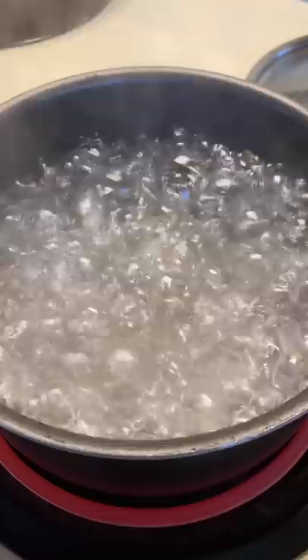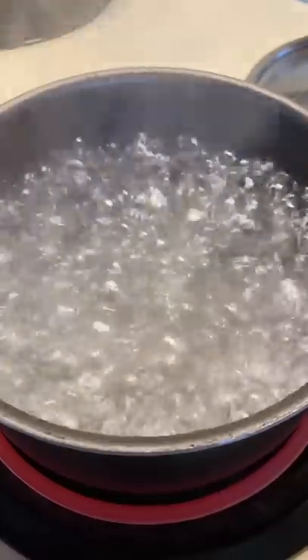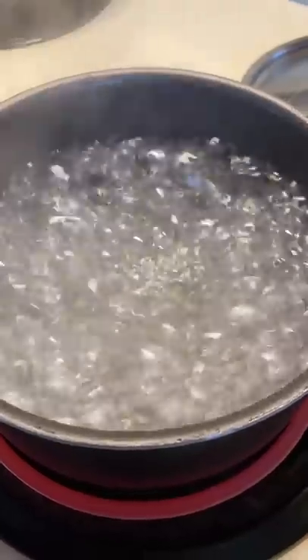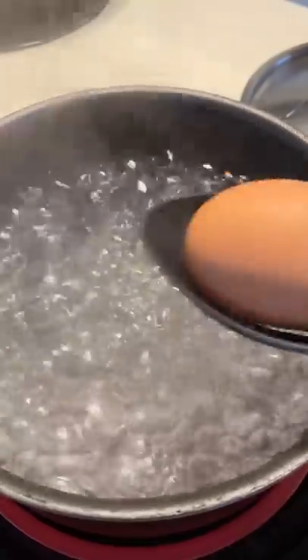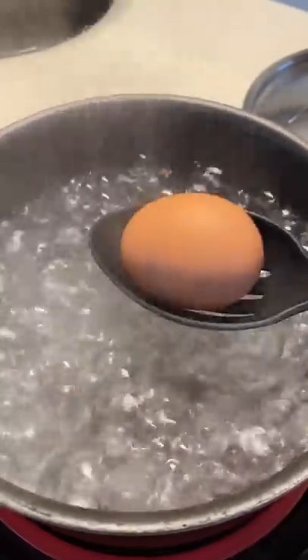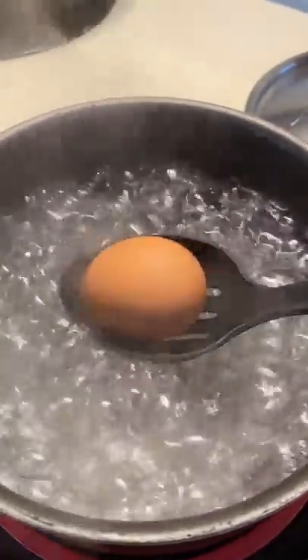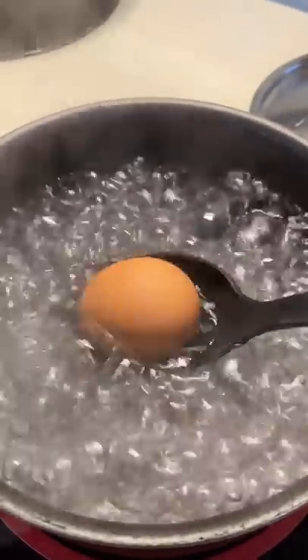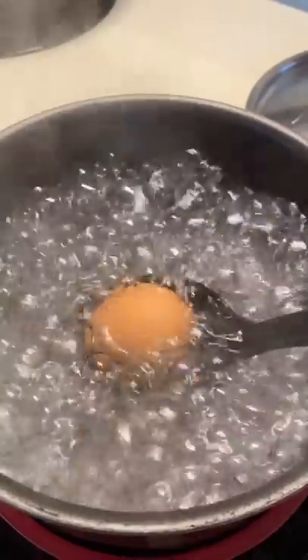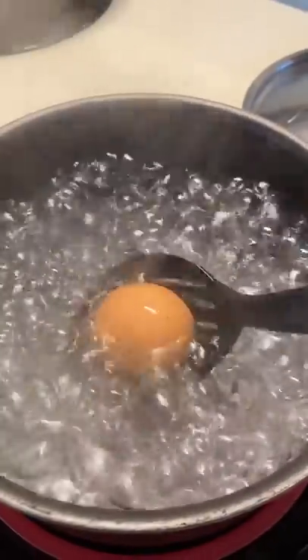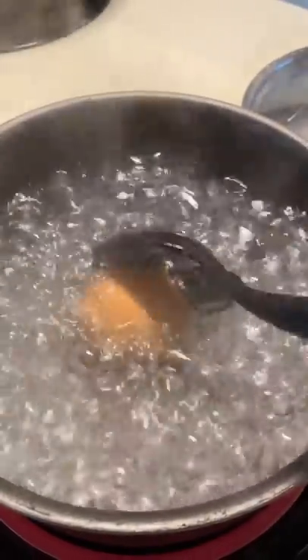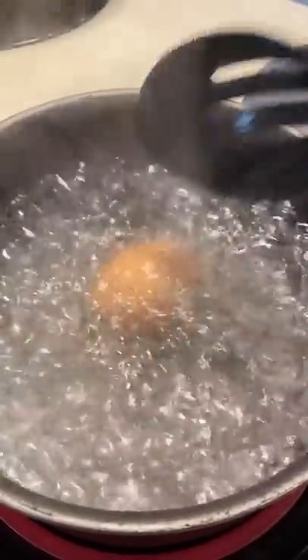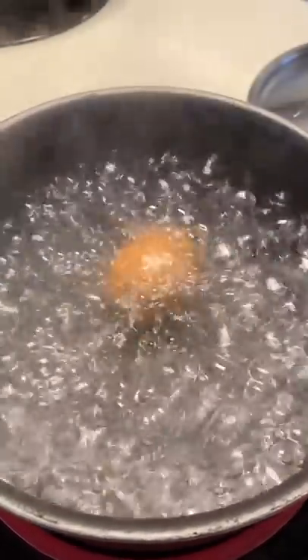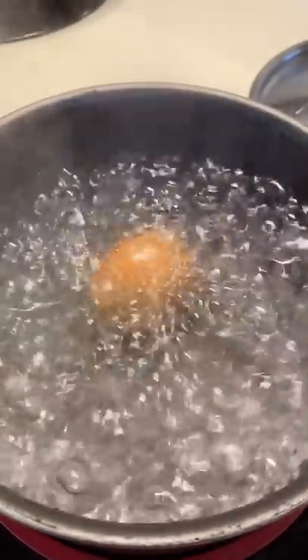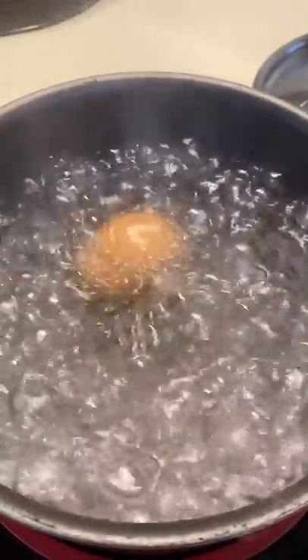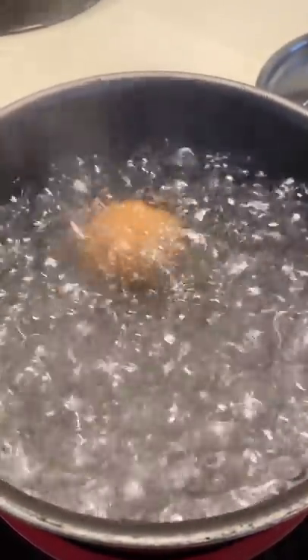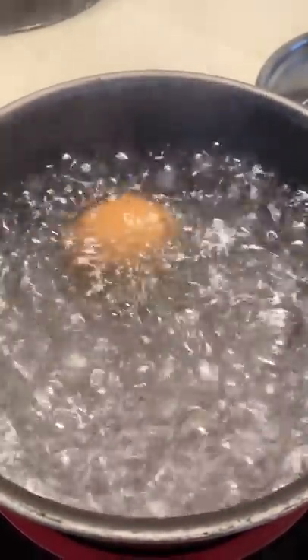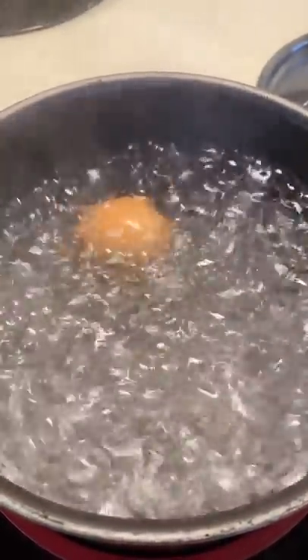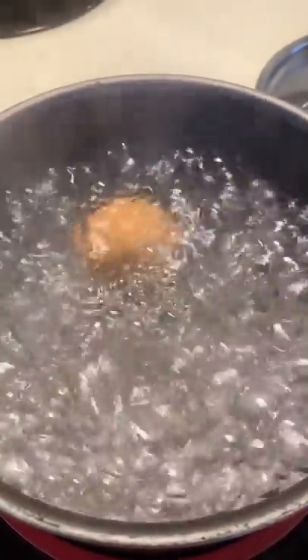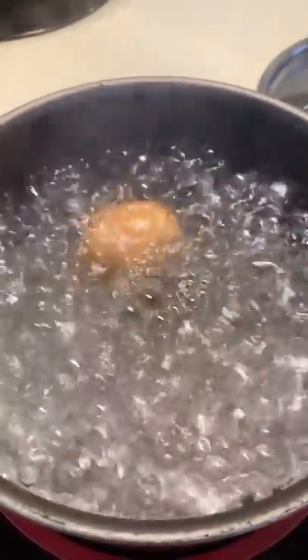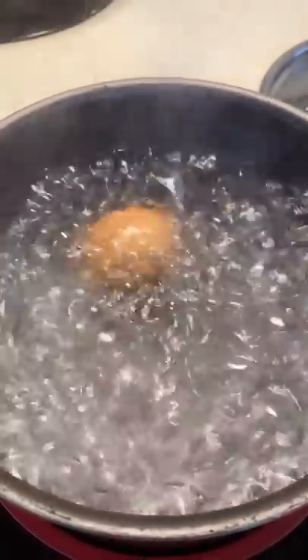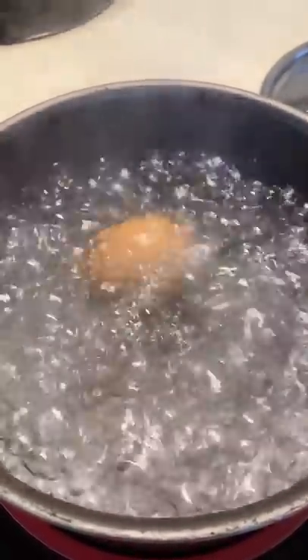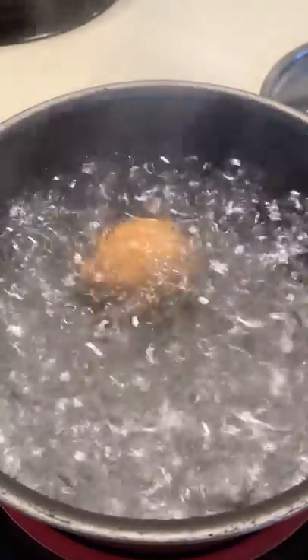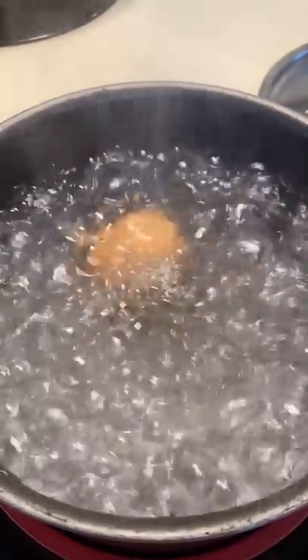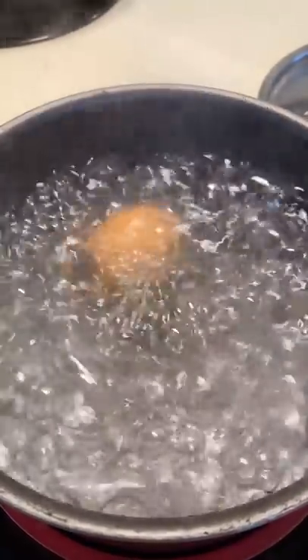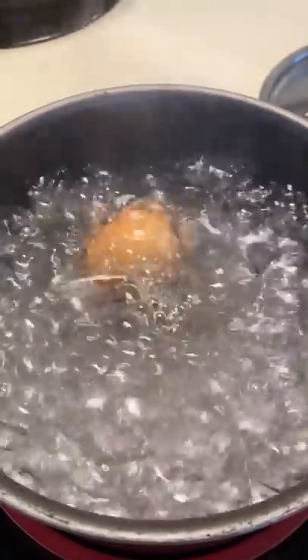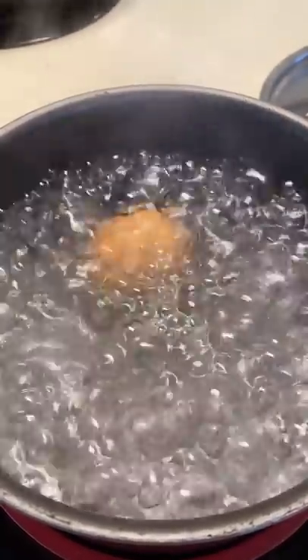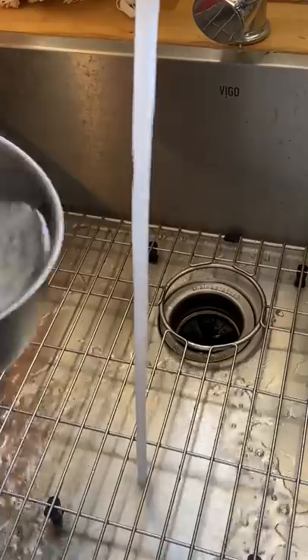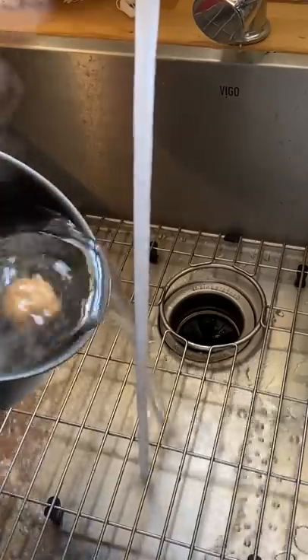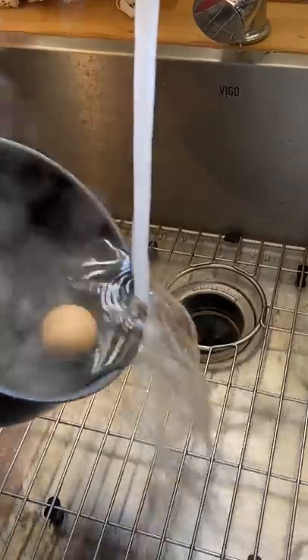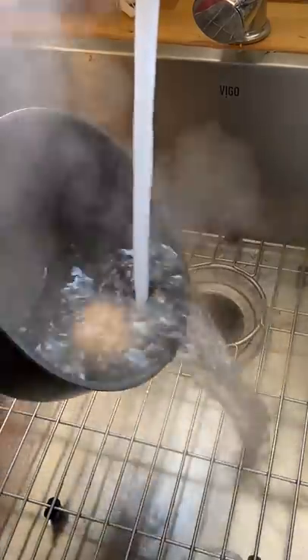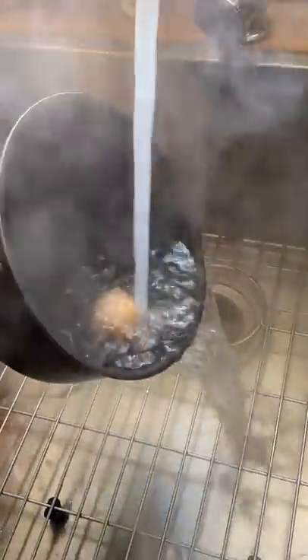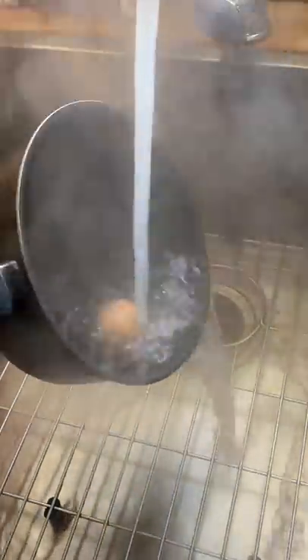You just boil some water, making sure there's enough to cover the top of the egg. Then you gently lay the egg in the water and set a timer for six minutes. You can go for six to seven minutes — I prefer six minutes for a slightly runny yolk.